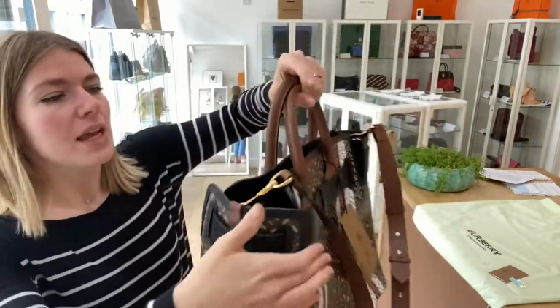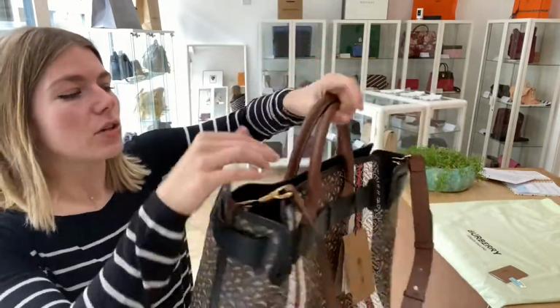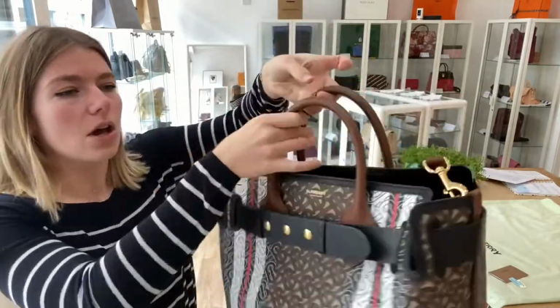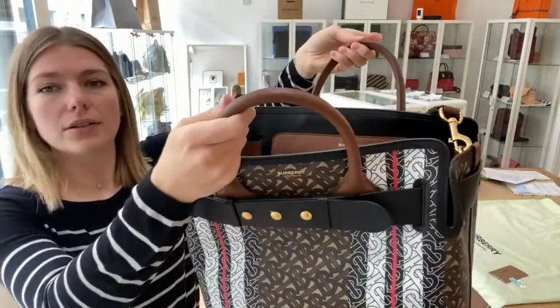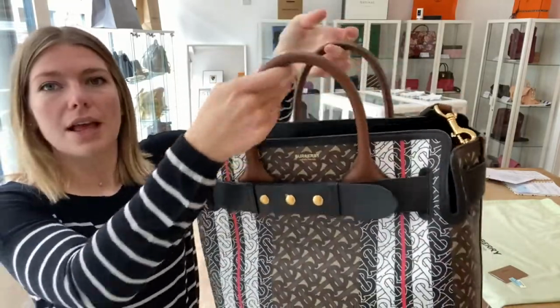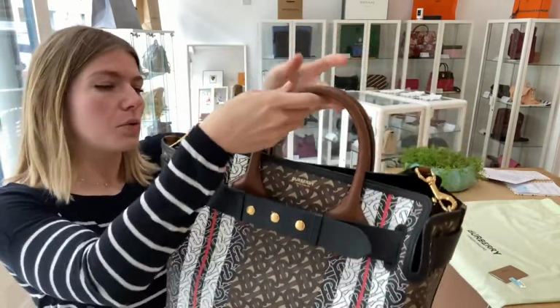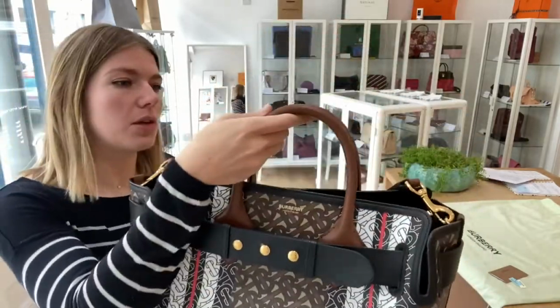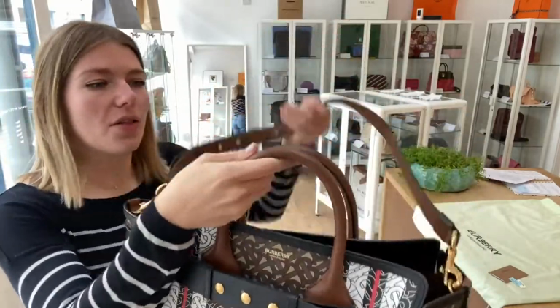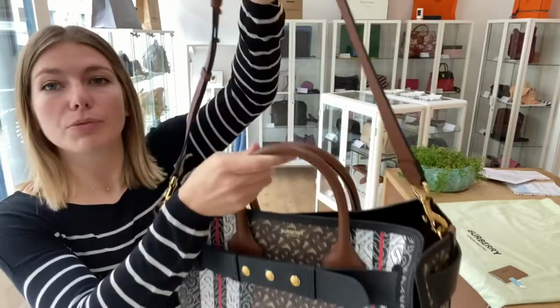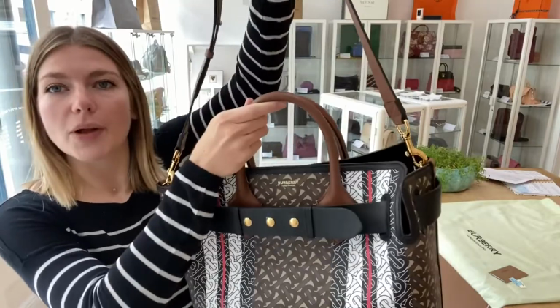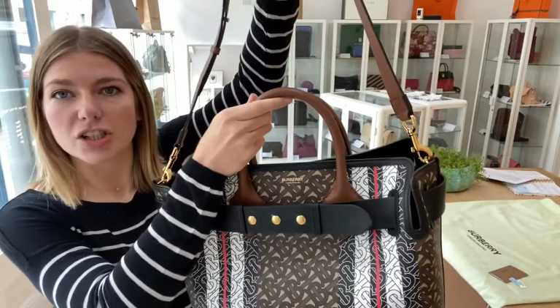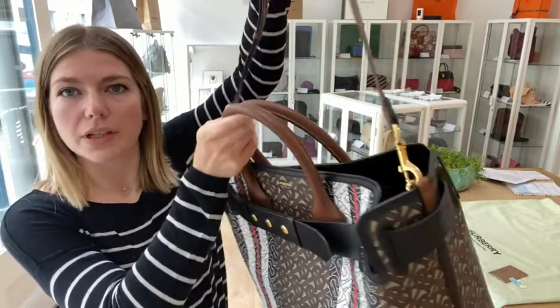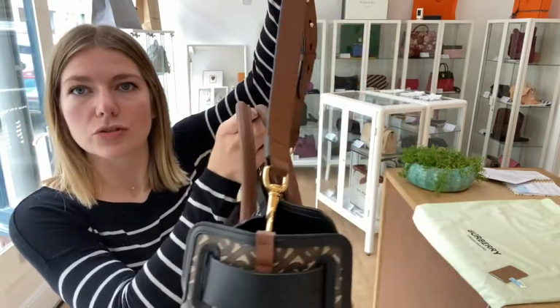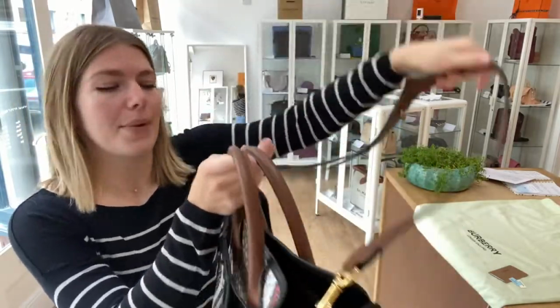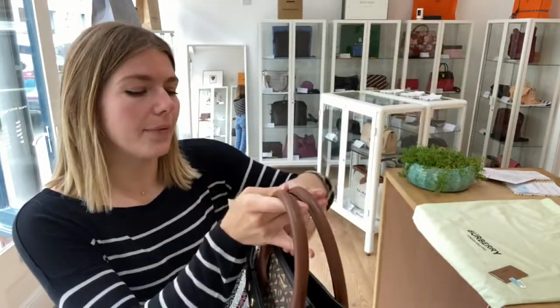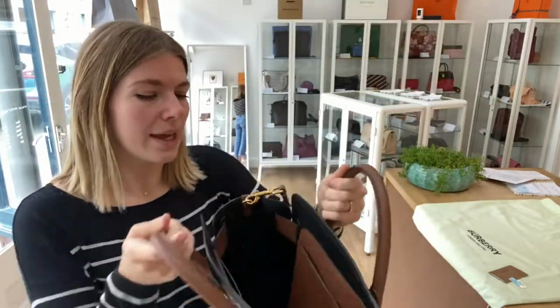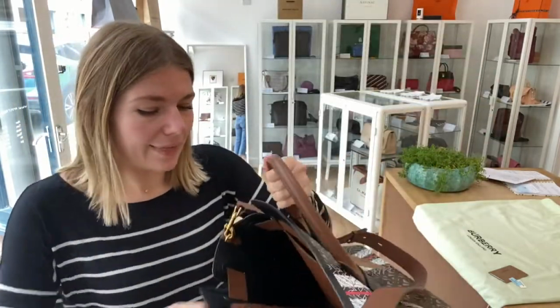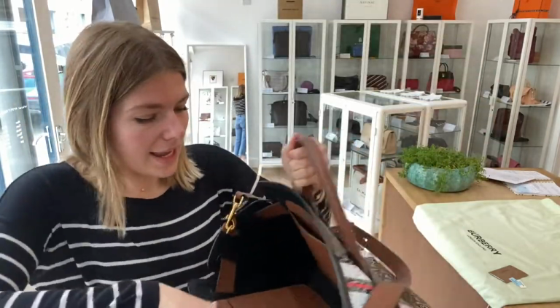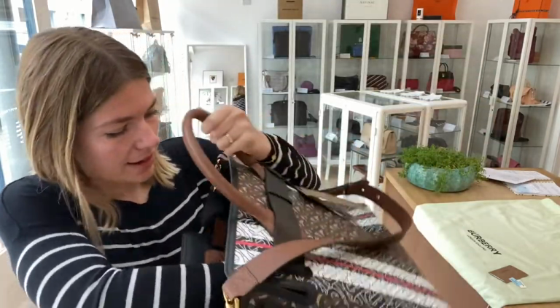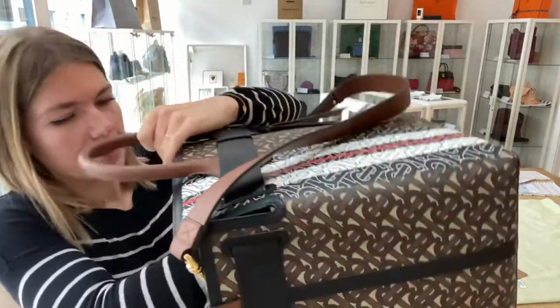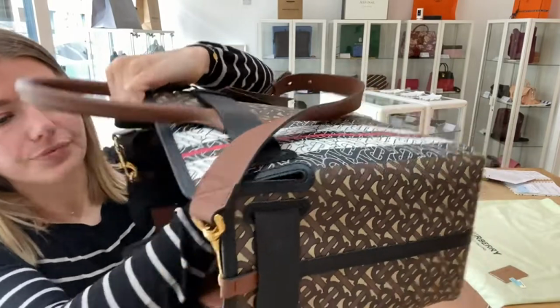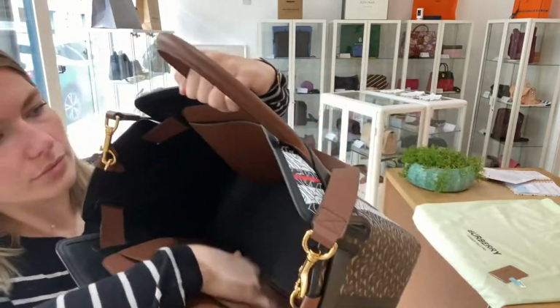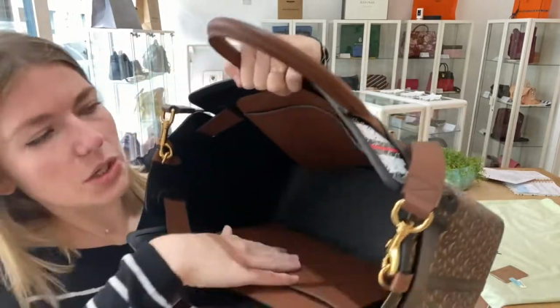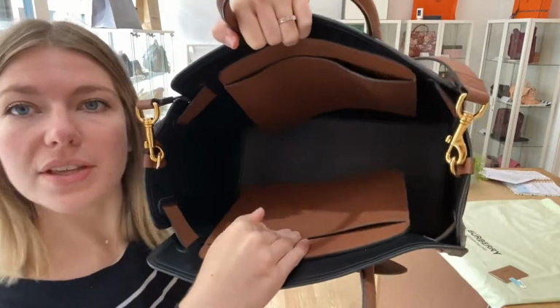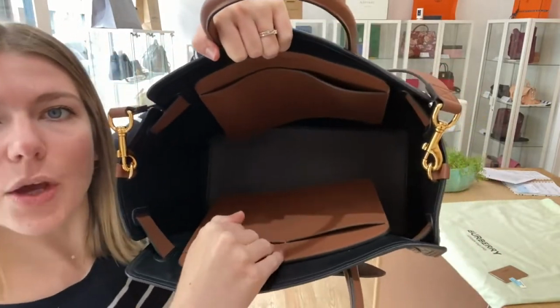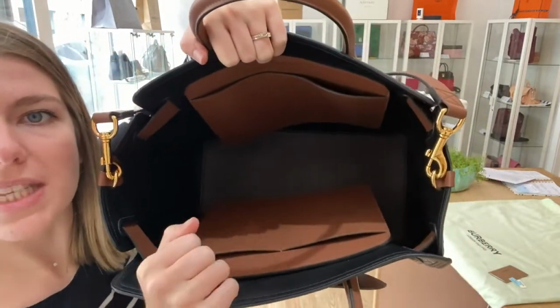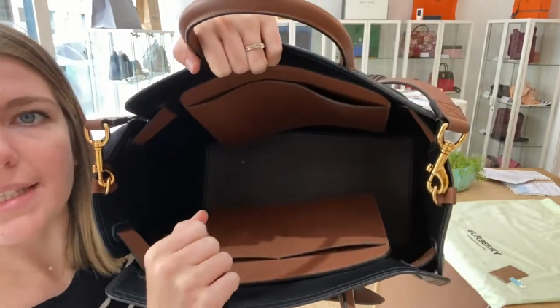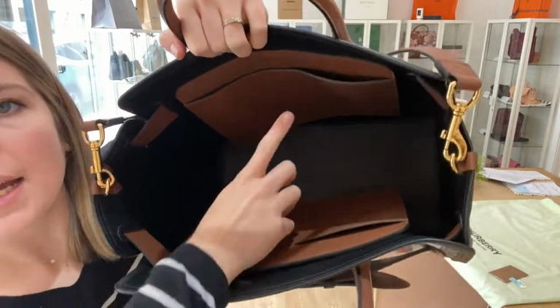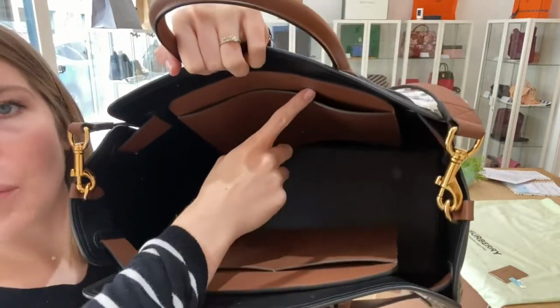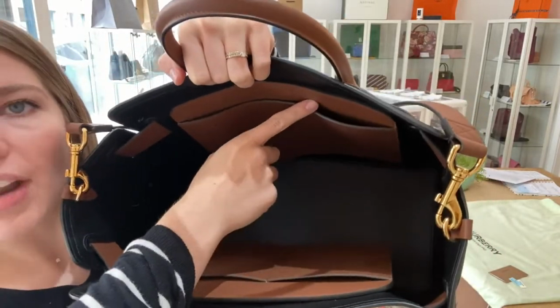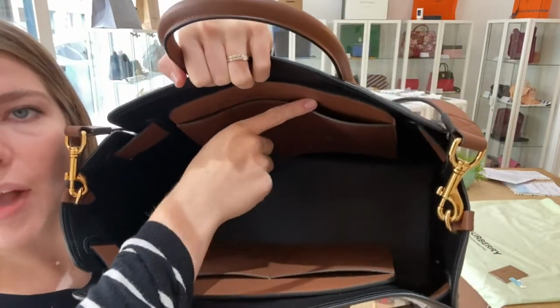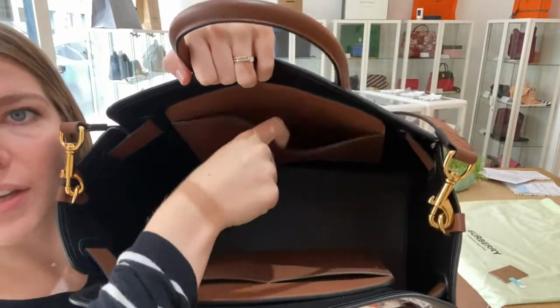You've got double top handles and then also you have got this removable and adjustable strap here. And then inside you have got this big open space.